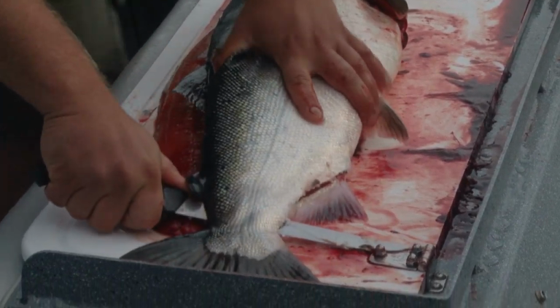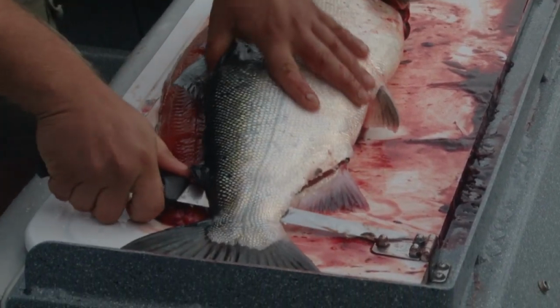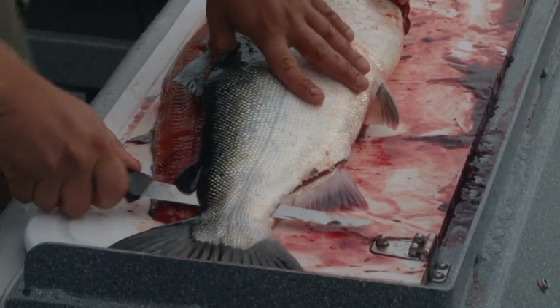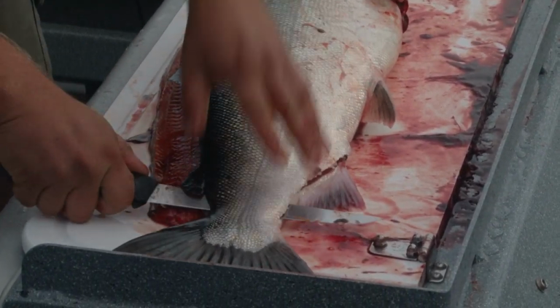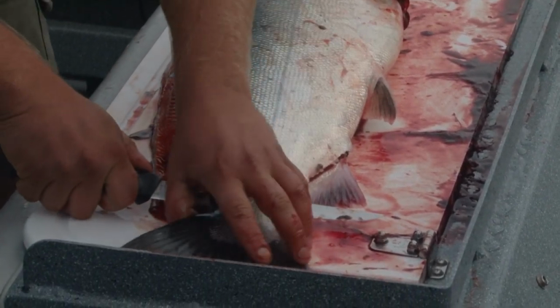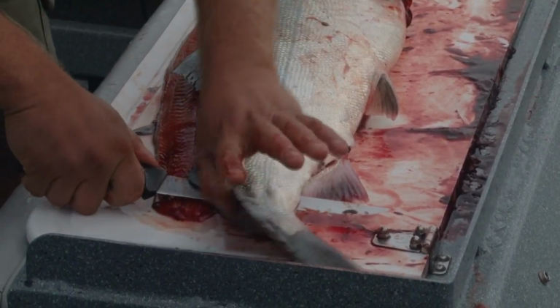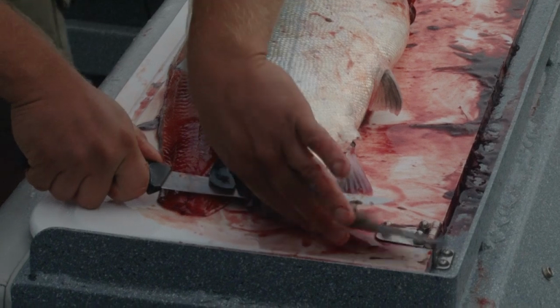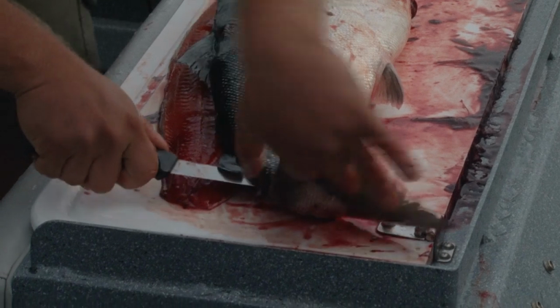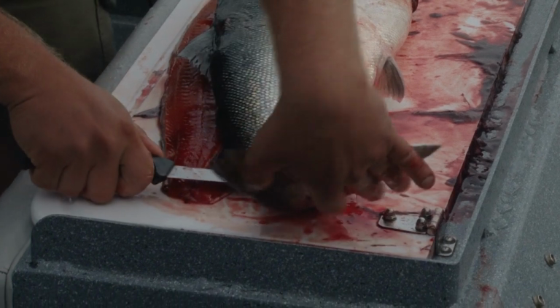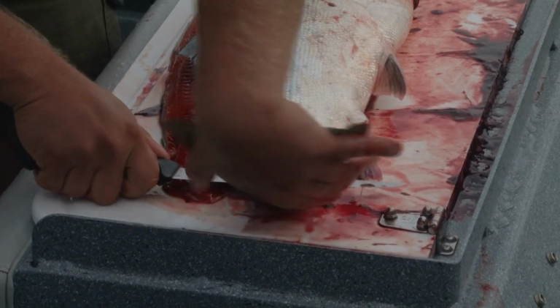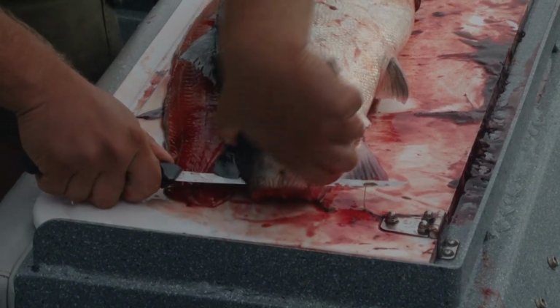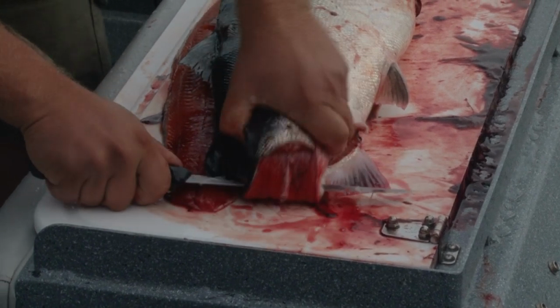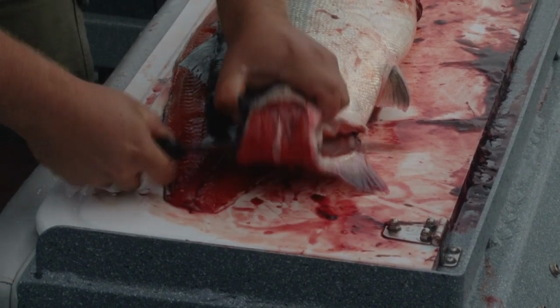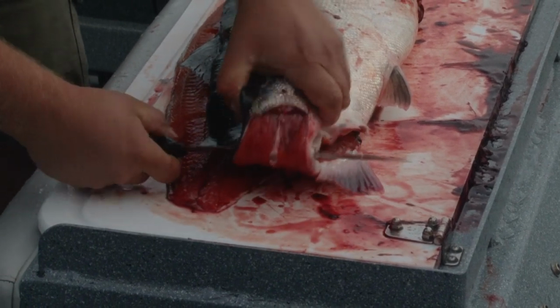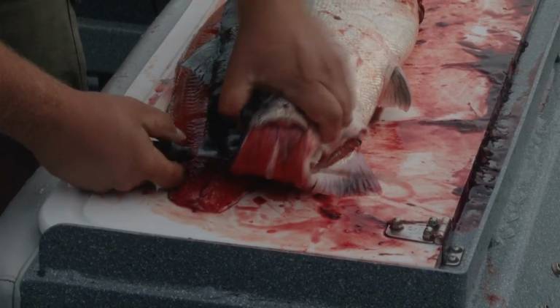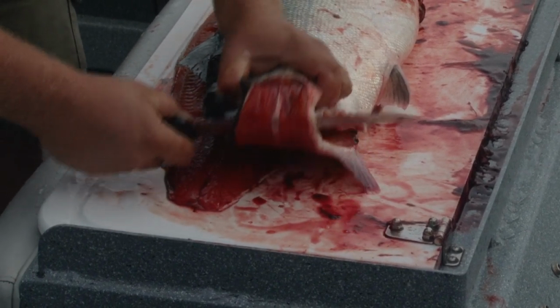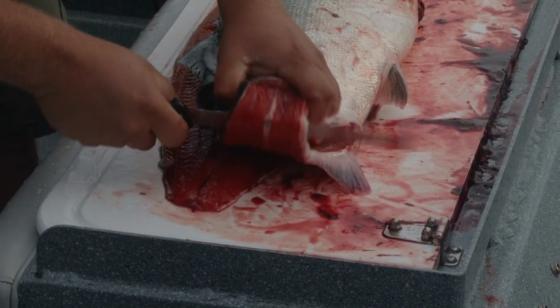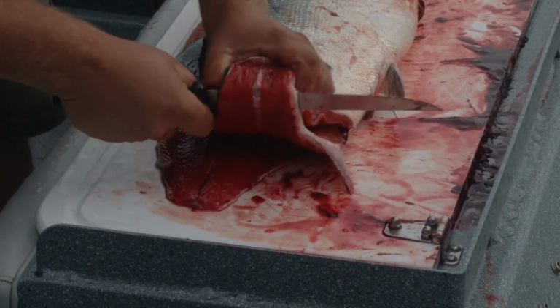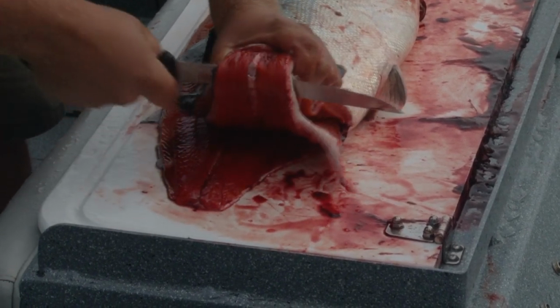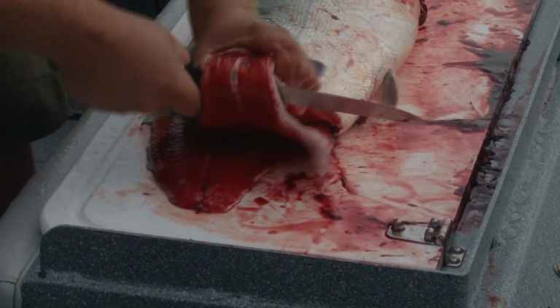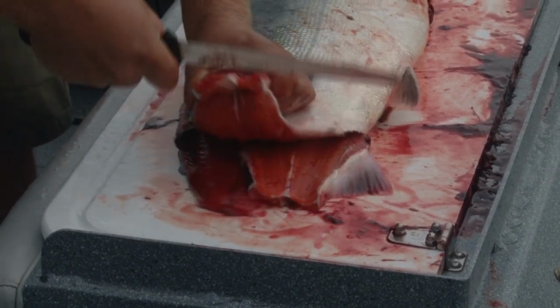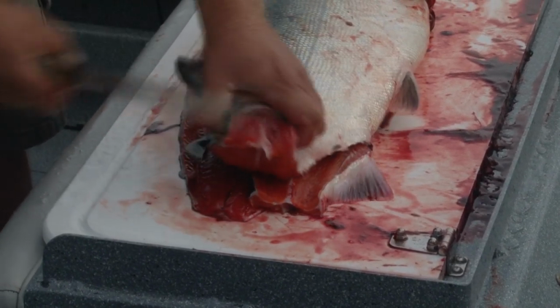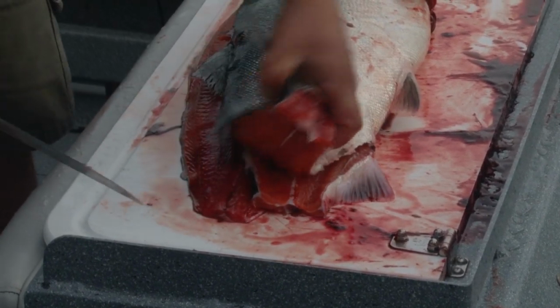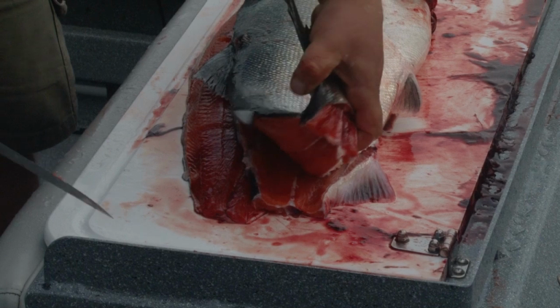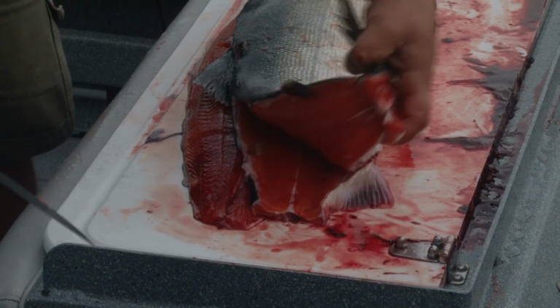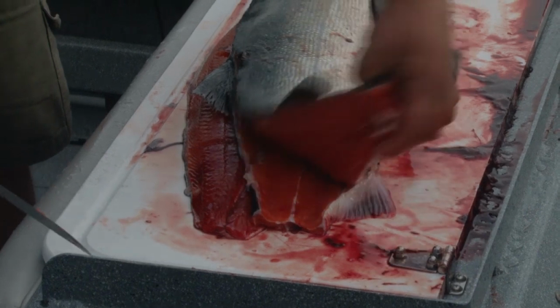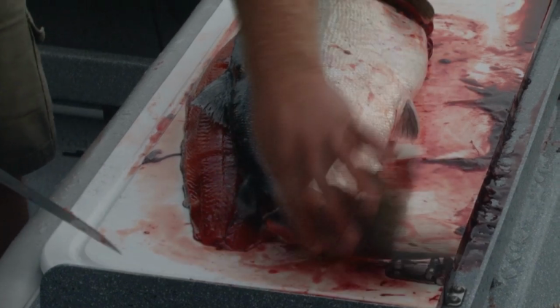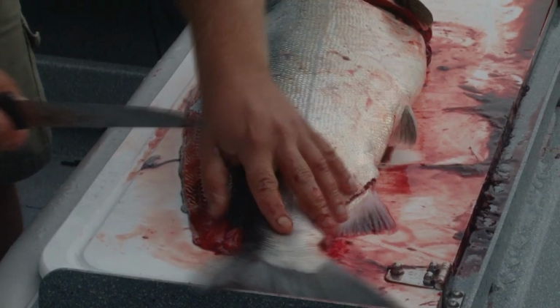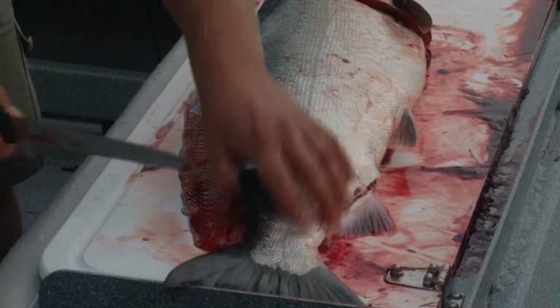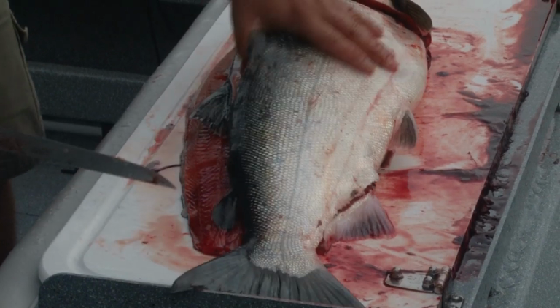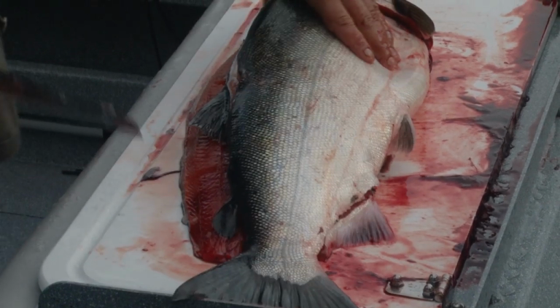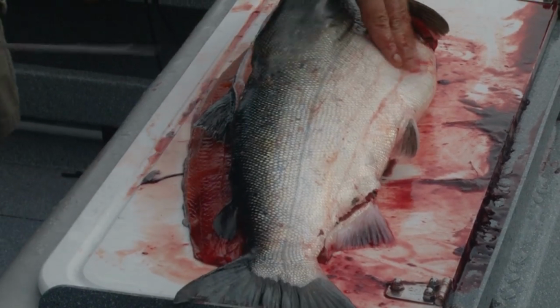With the regulations in British Columbia, you have to keep a tail on one fillet. So you just snap and break through so the tail is attached to this fillet.